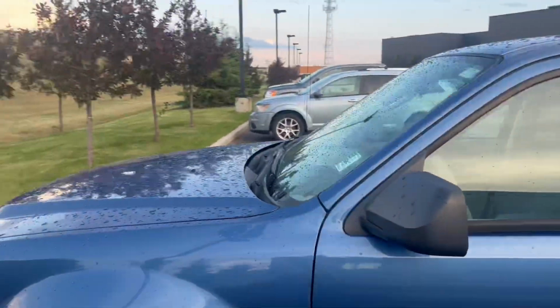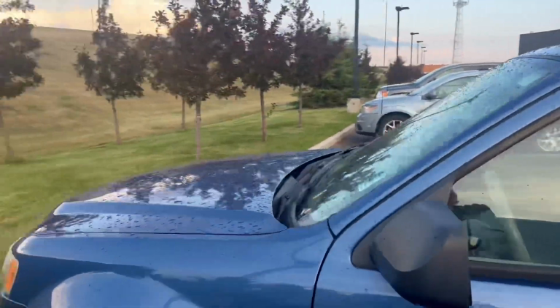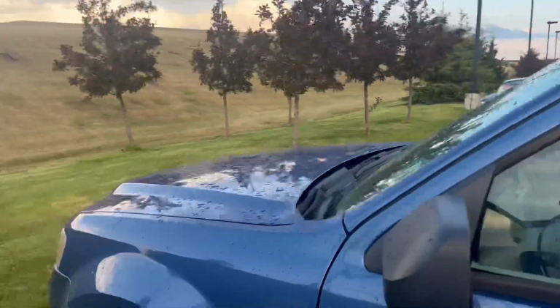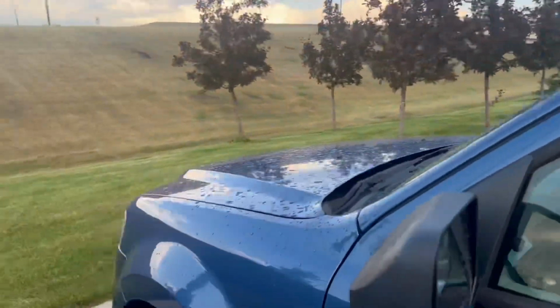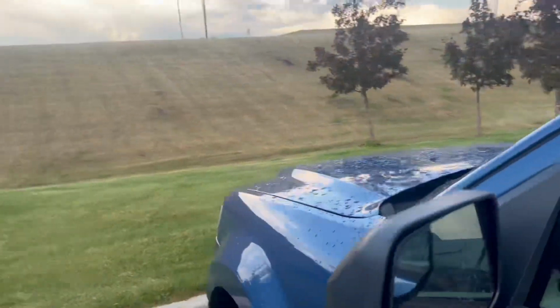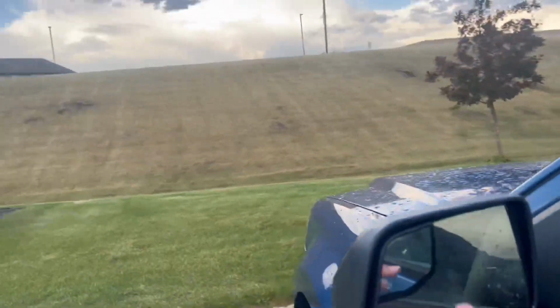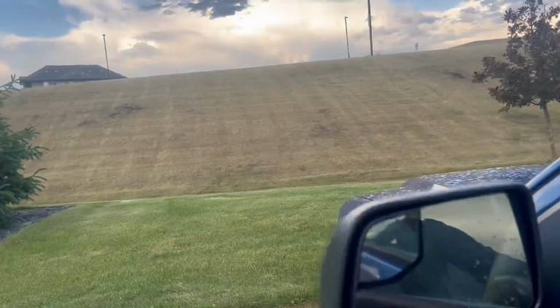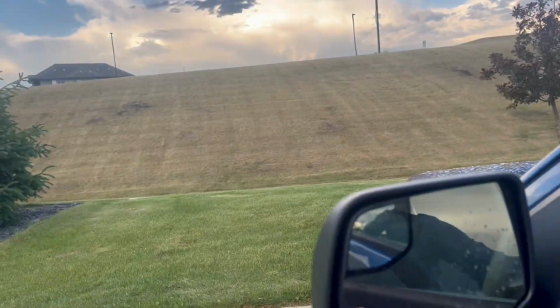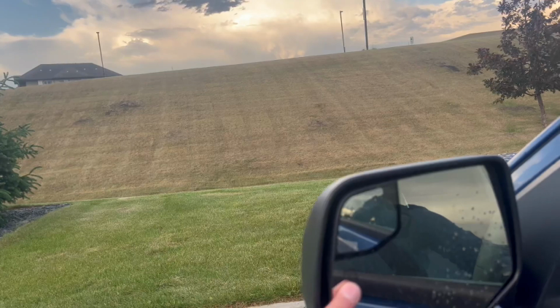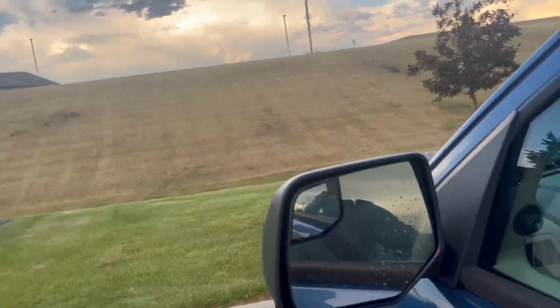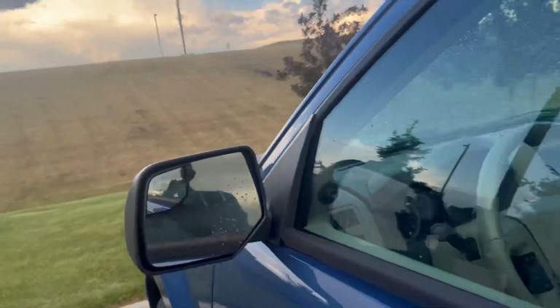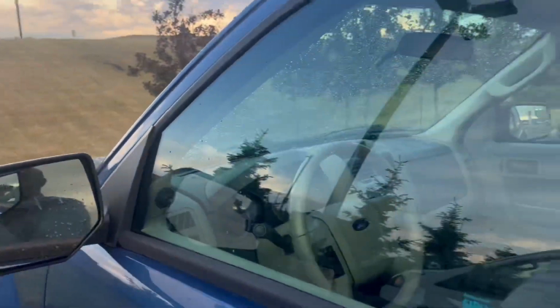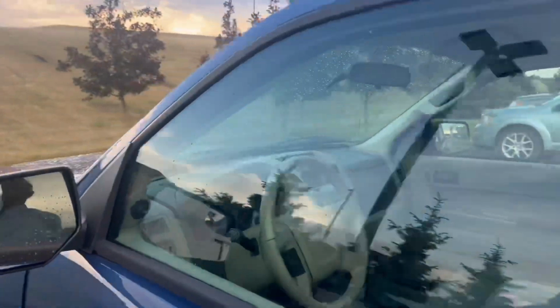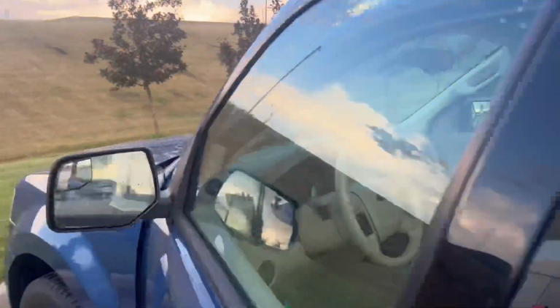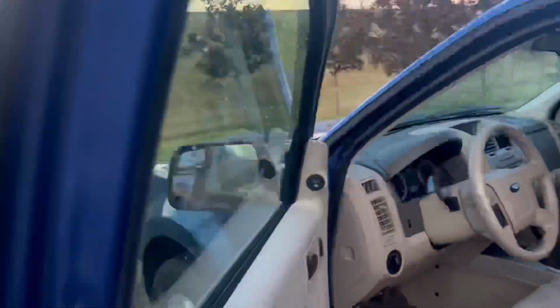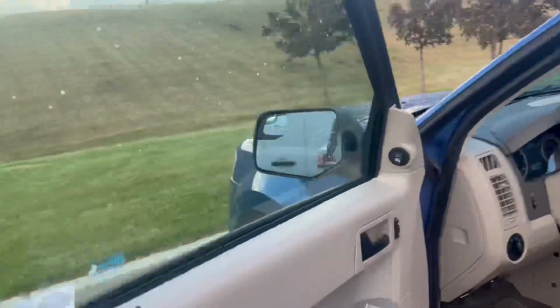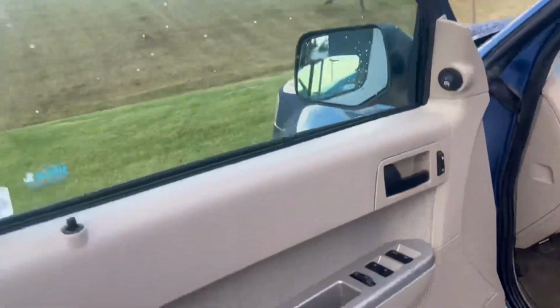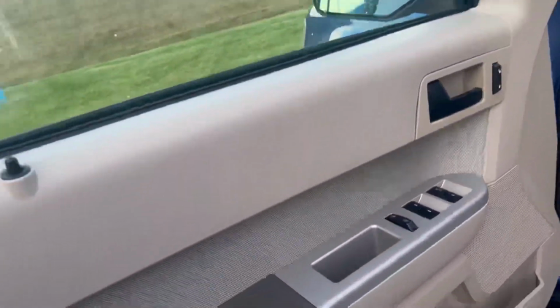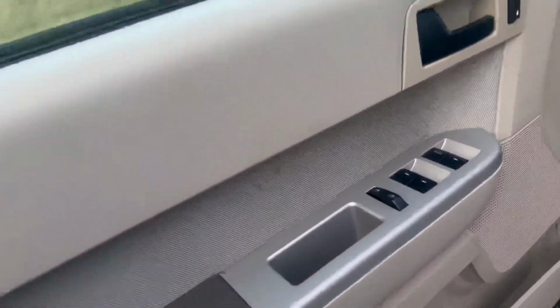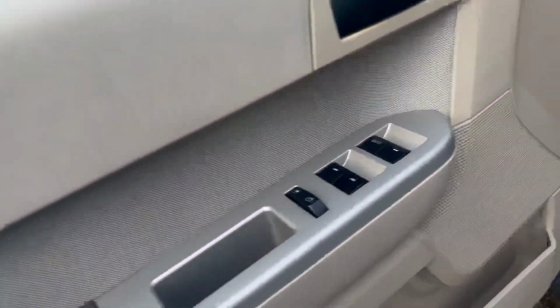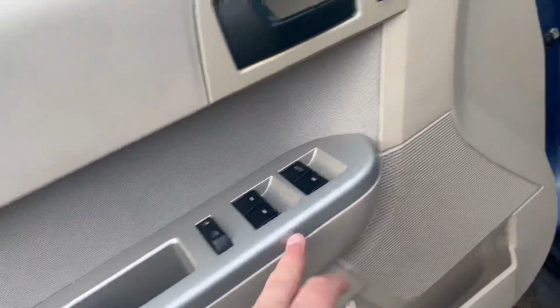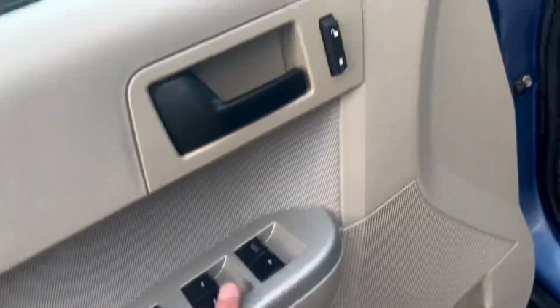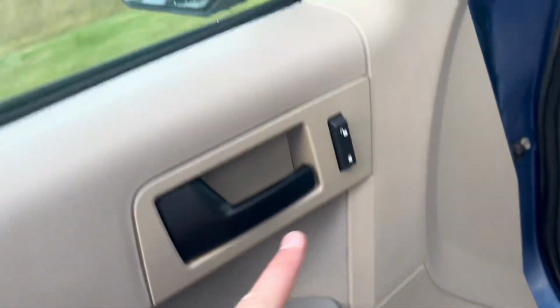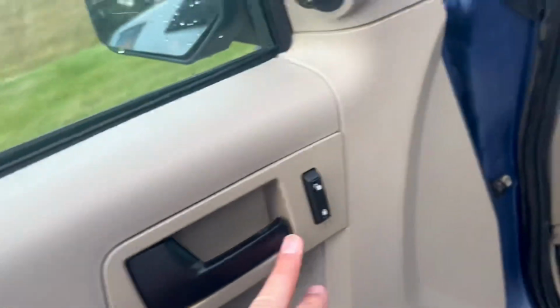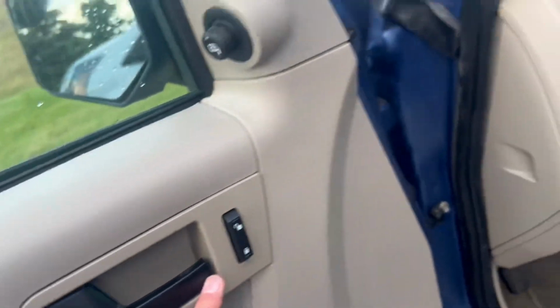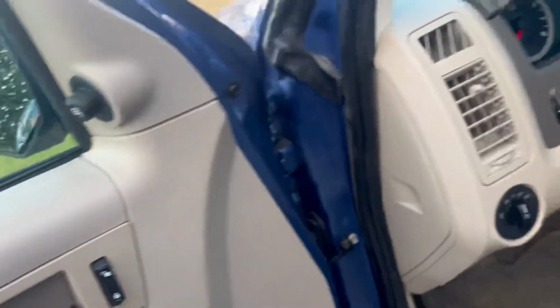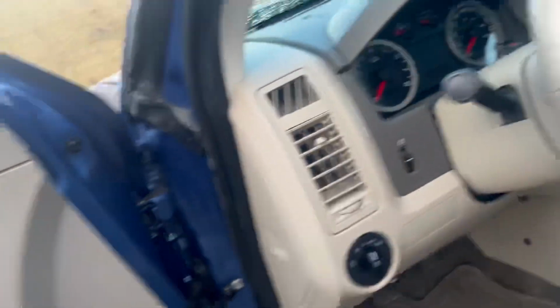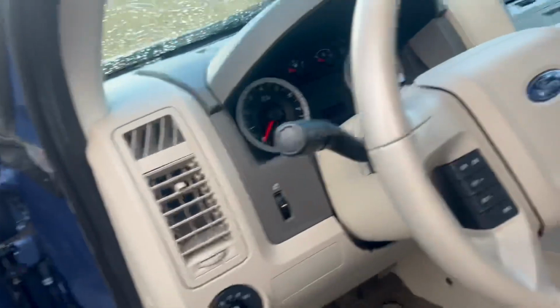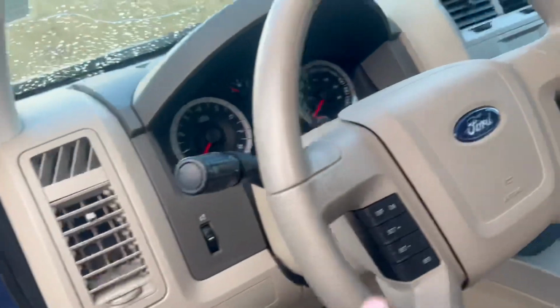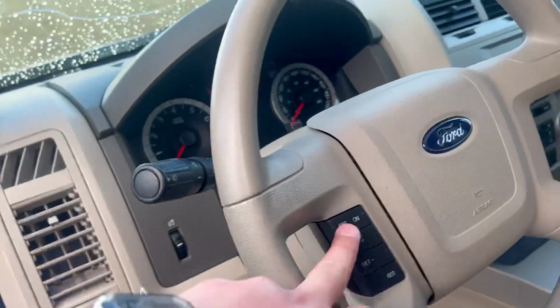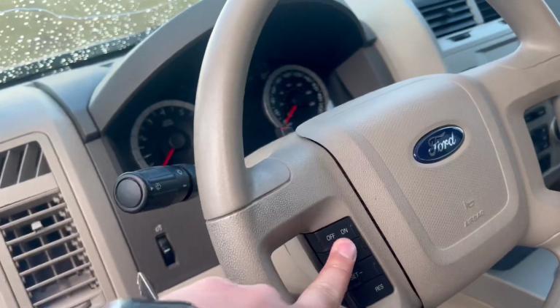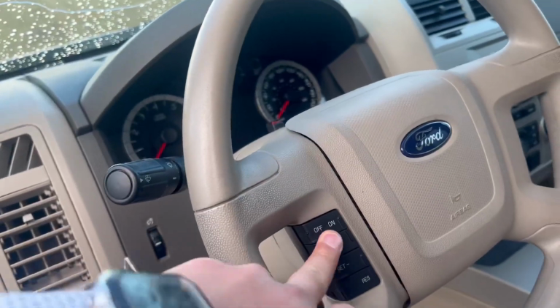Inside, you have heated mirrors, power windows, power locks, and a system to change your audio.